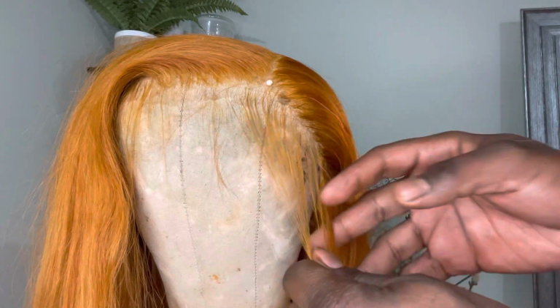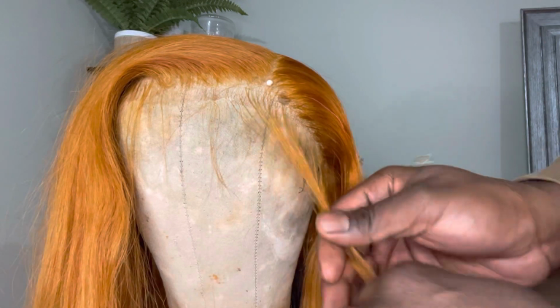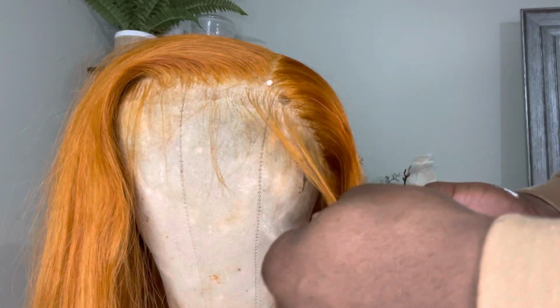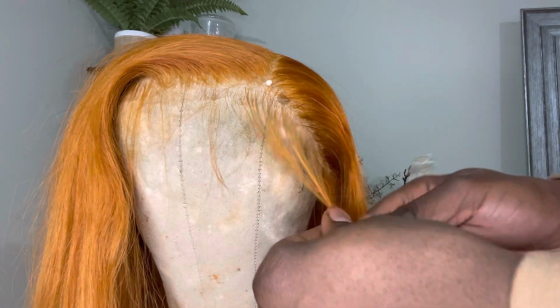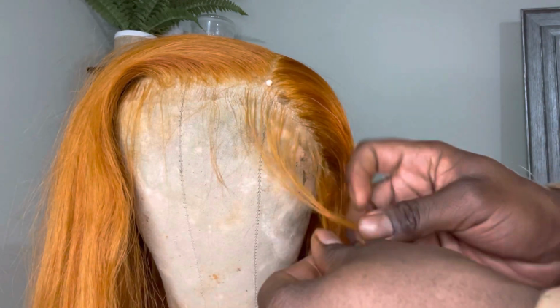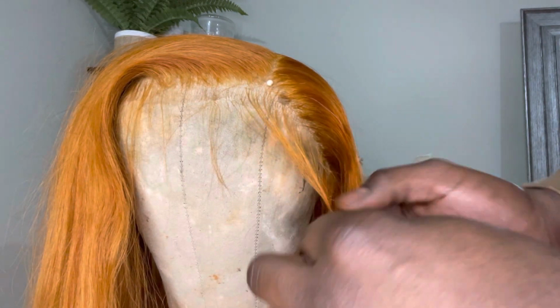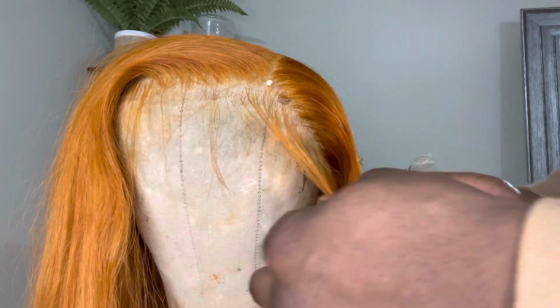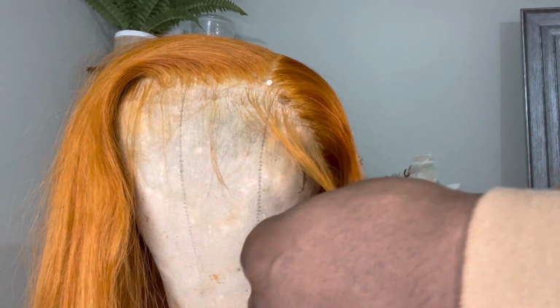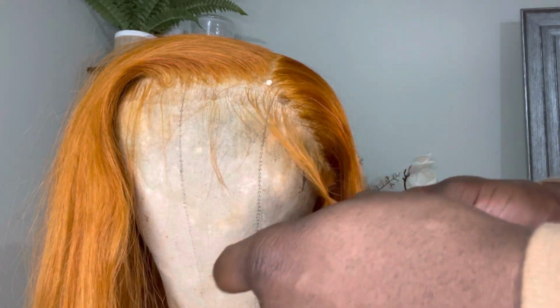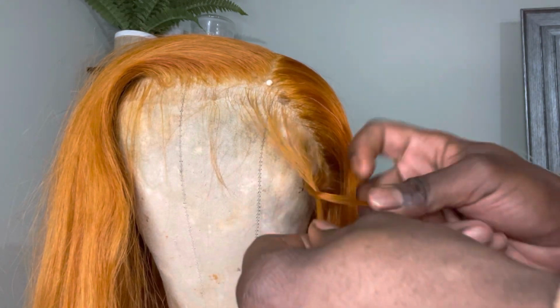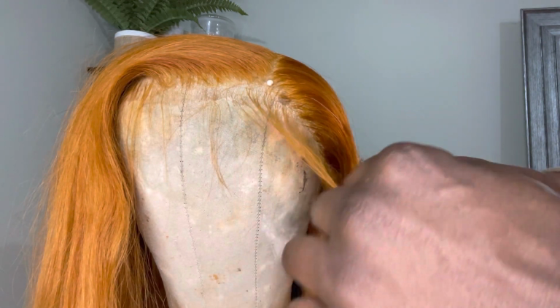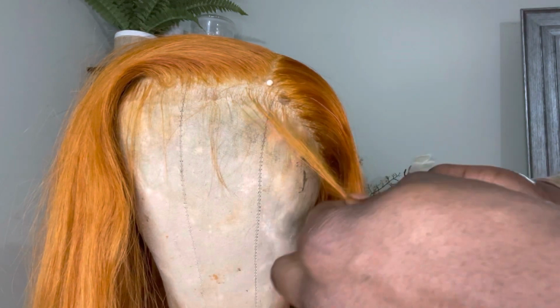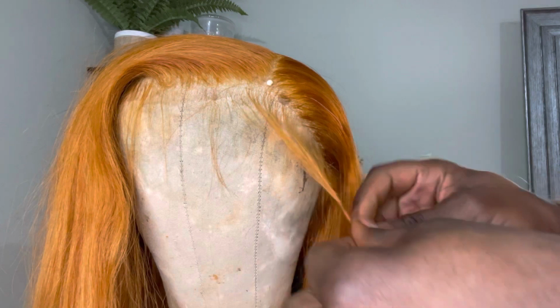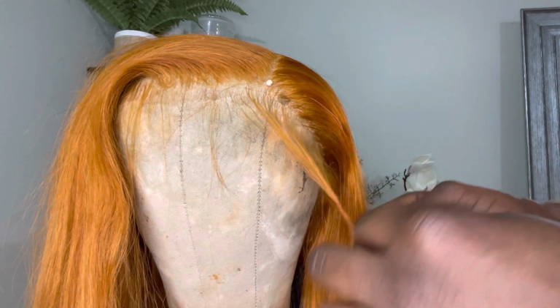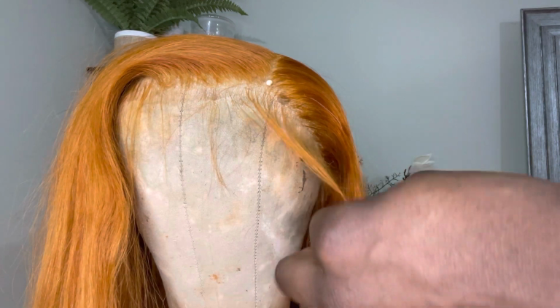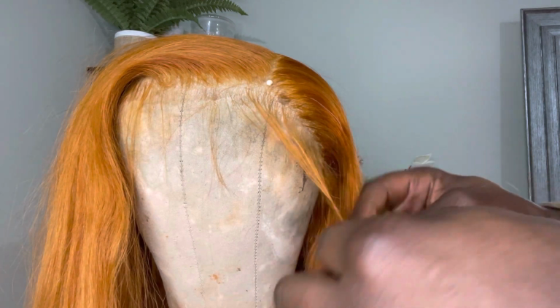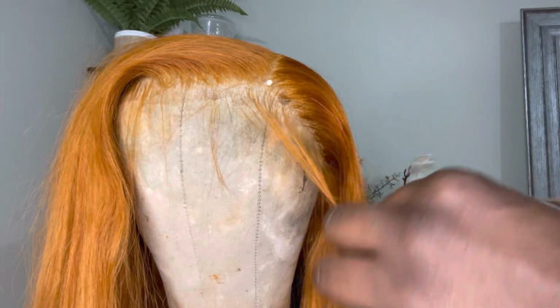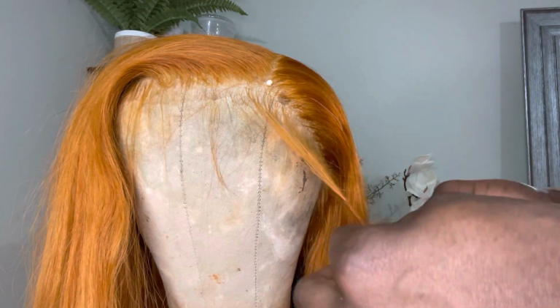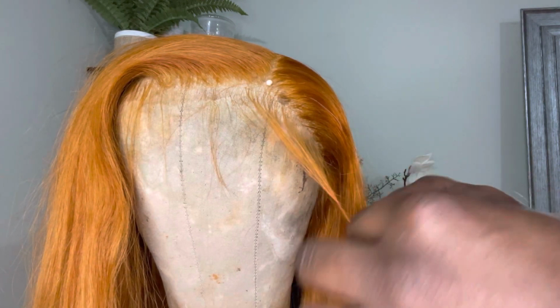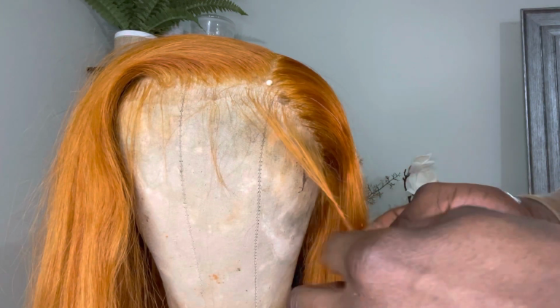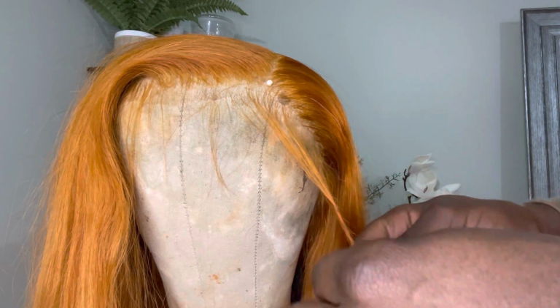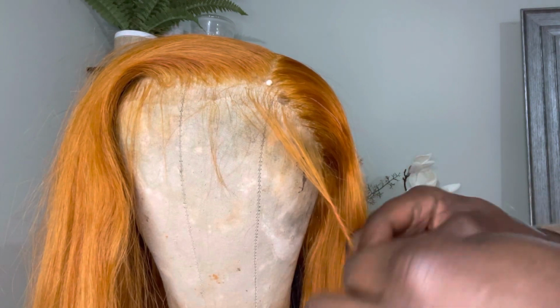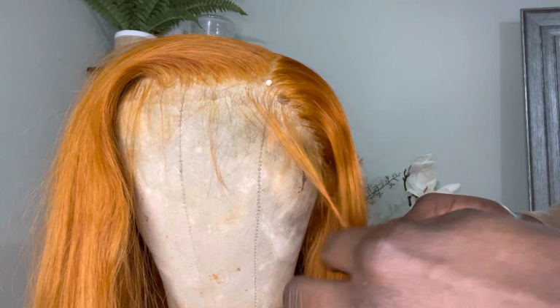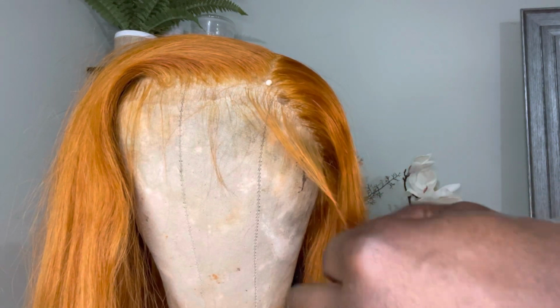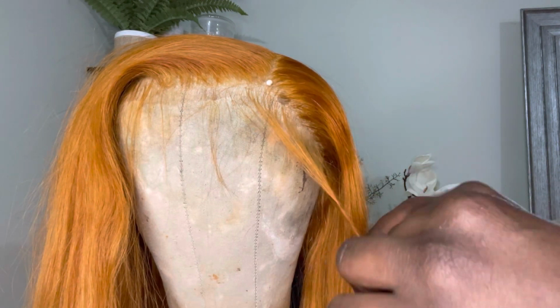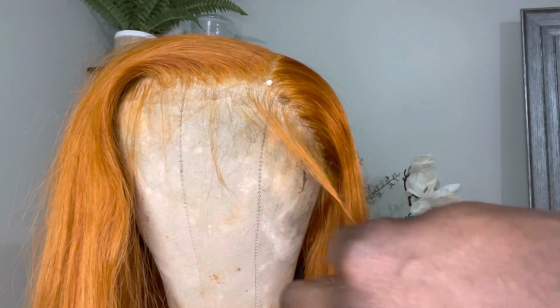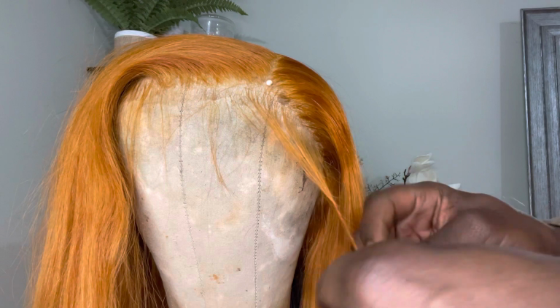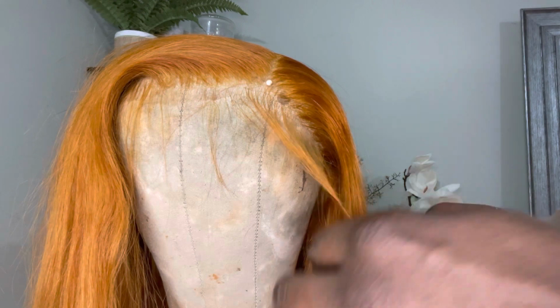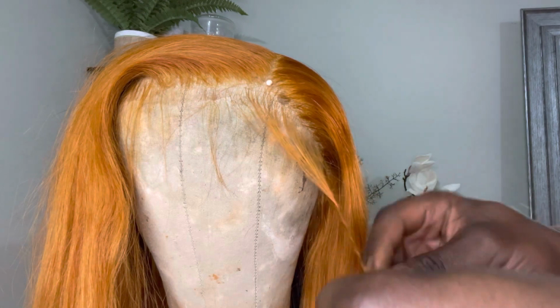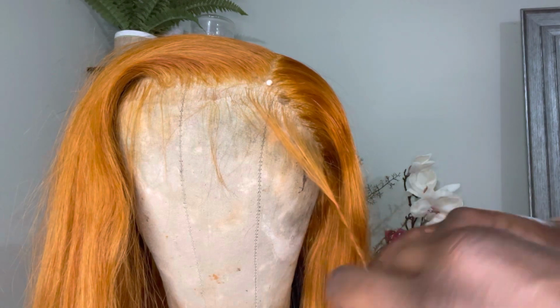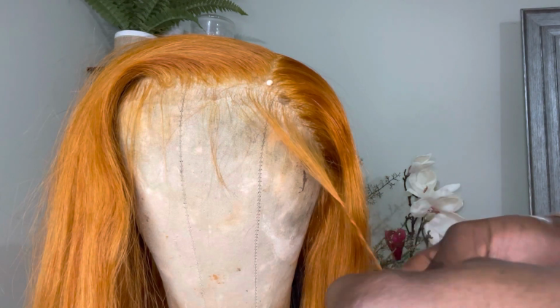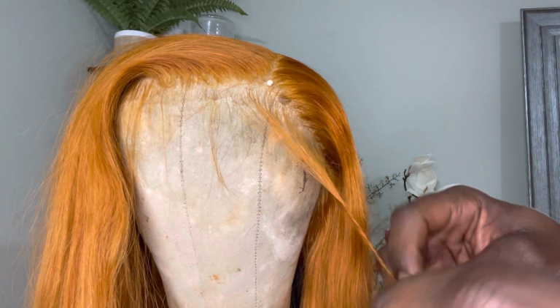I'm going to show you all how I use these two products in order to get it to look as natural as possible, lay that front hair down, and to define our part. Right now I'm just going to section off and twist these baby hairs — I'm going to save them for a later time.